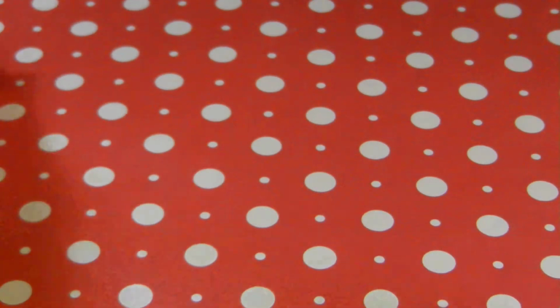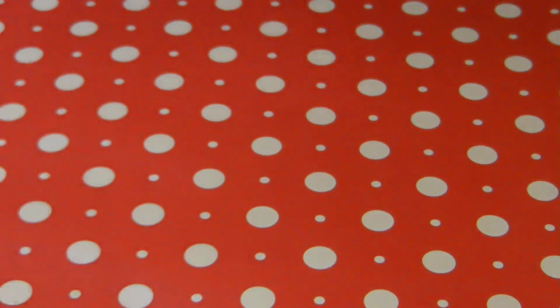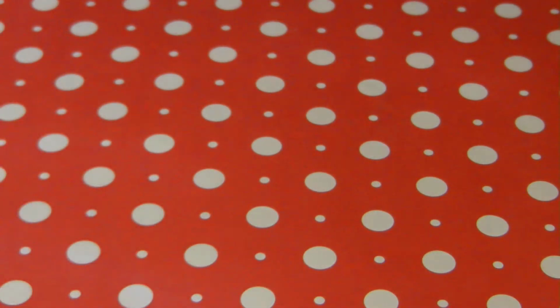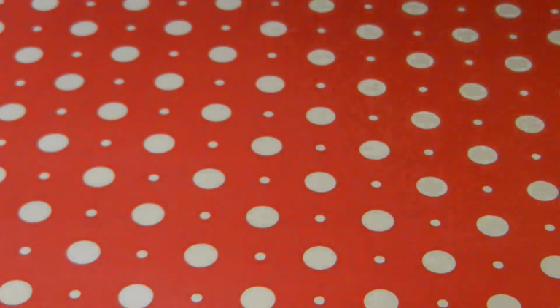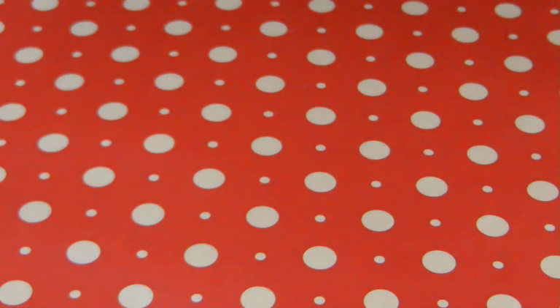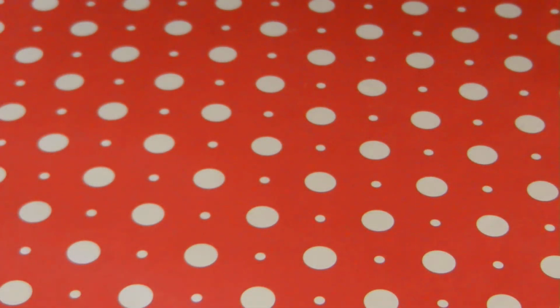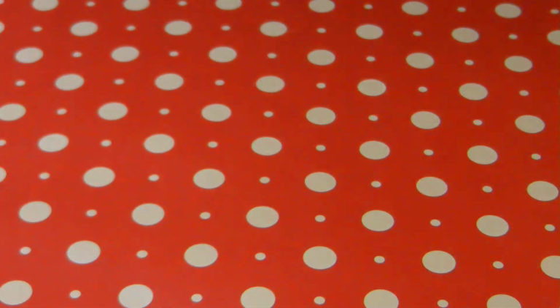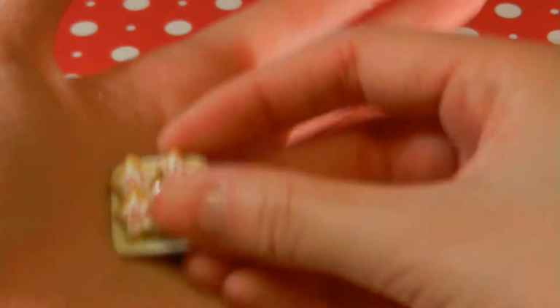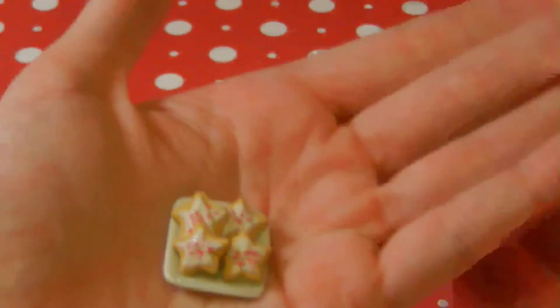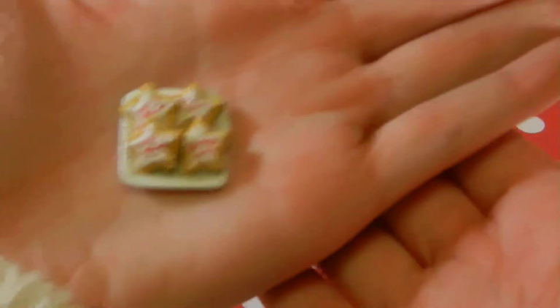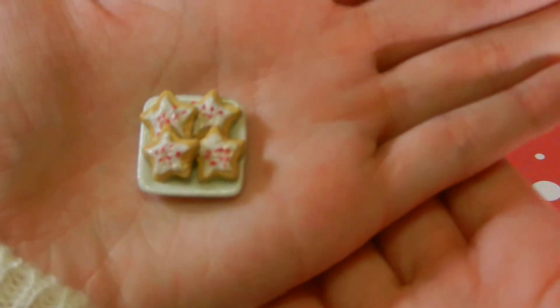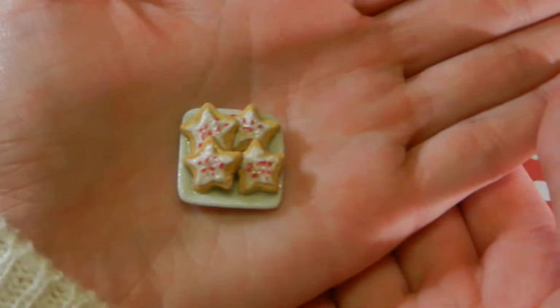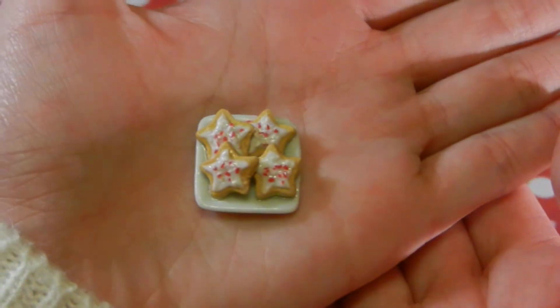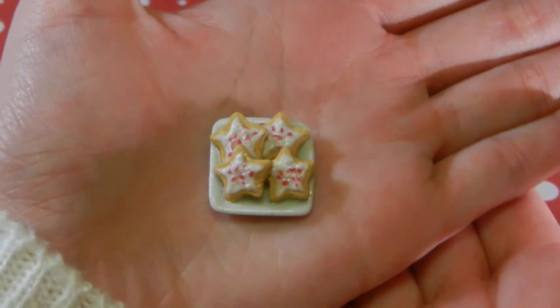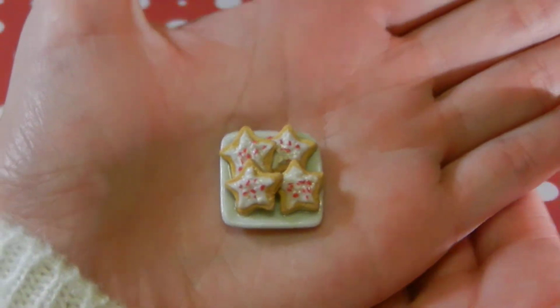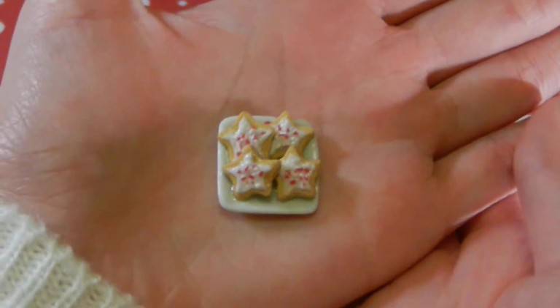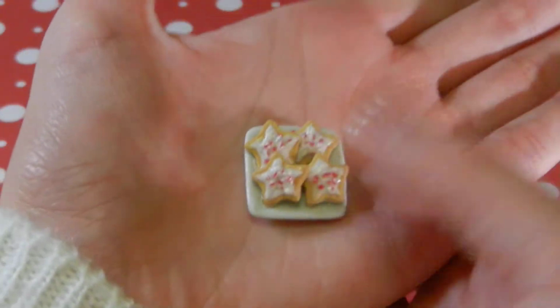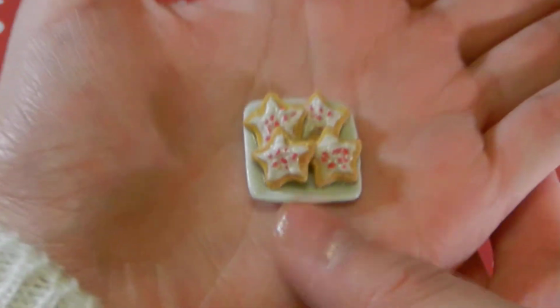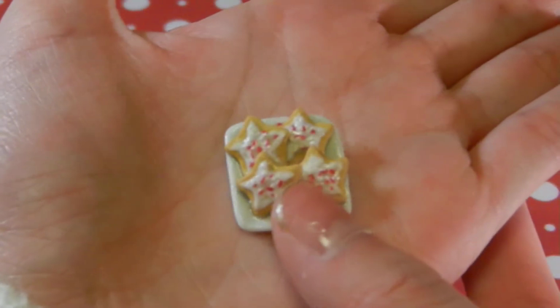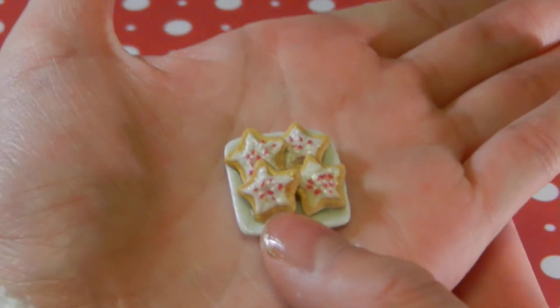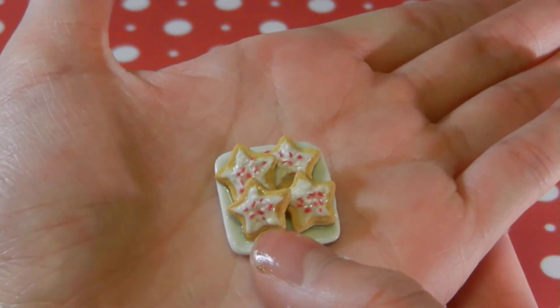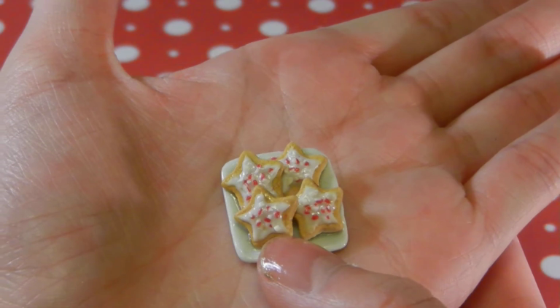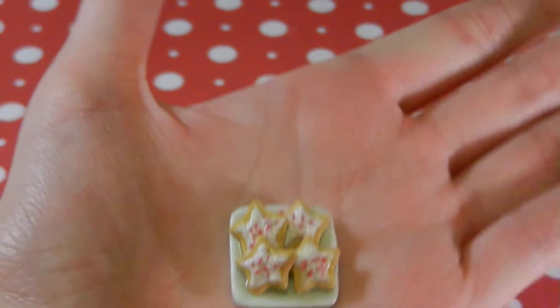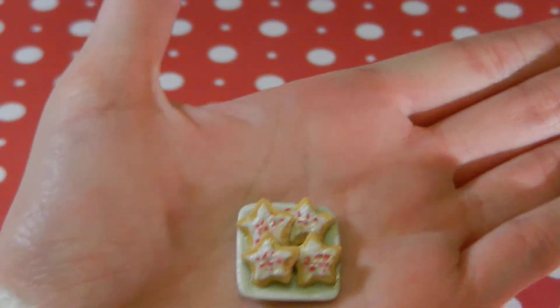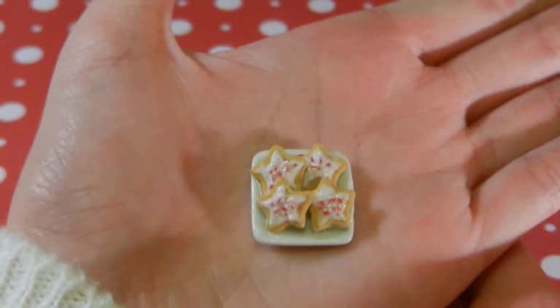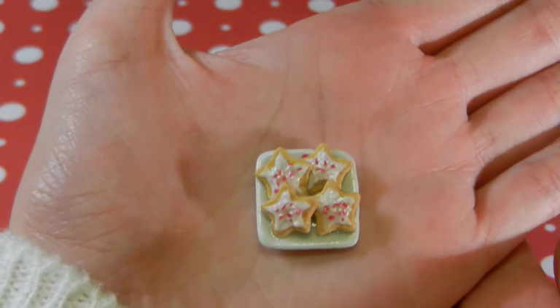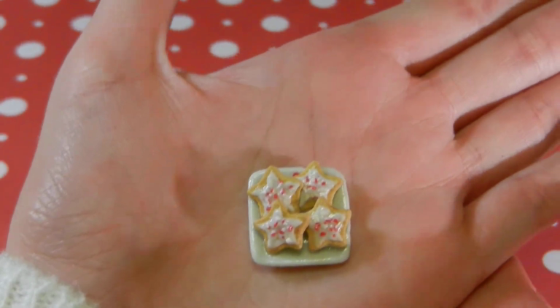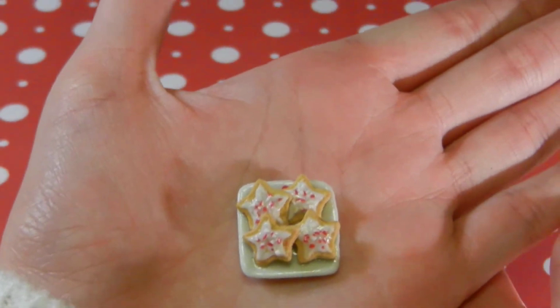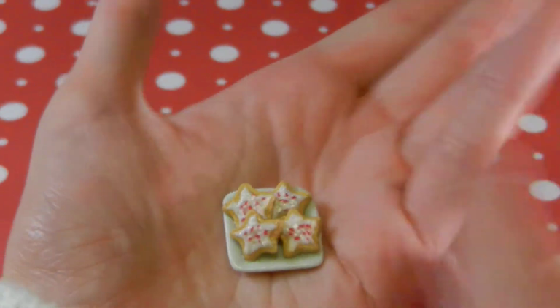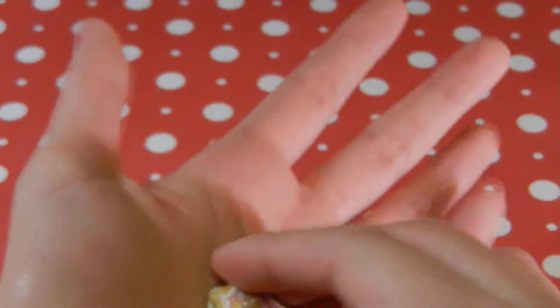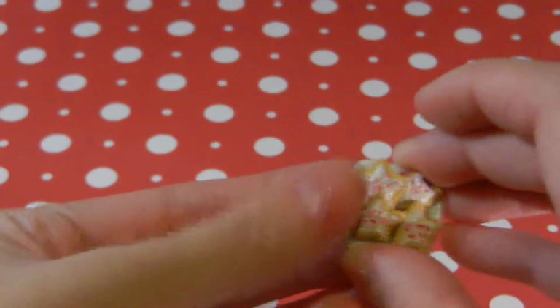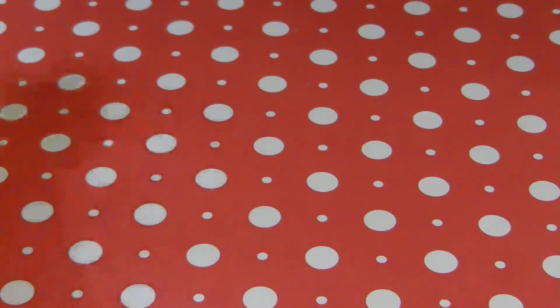And then I have this plate of miniature candy cane sugar cookies. It just has the candy cane sprinkles that I made, and I think it looks pretty realistic.